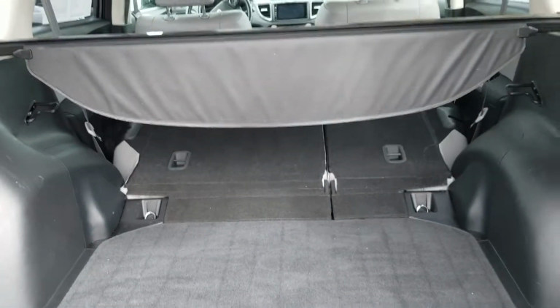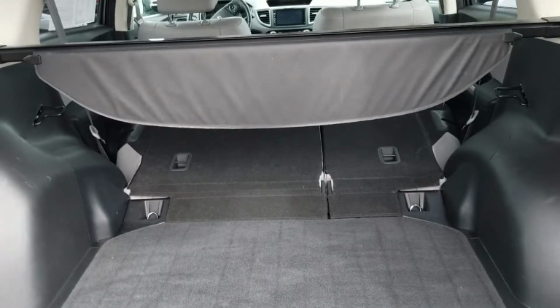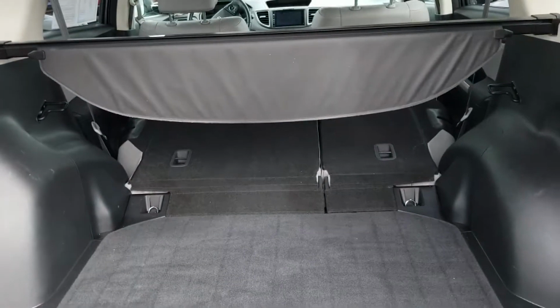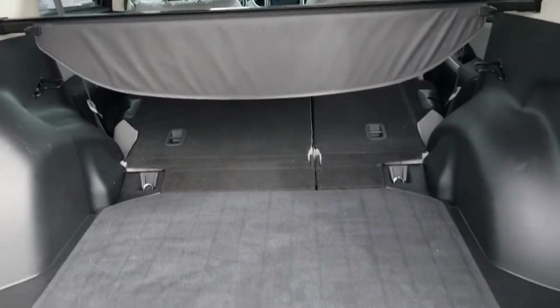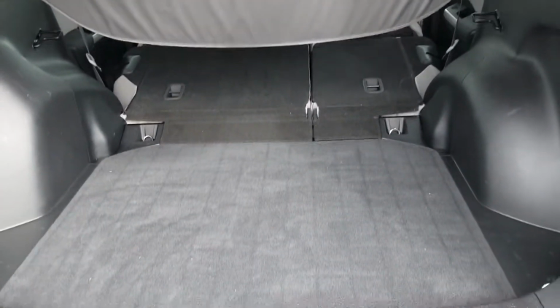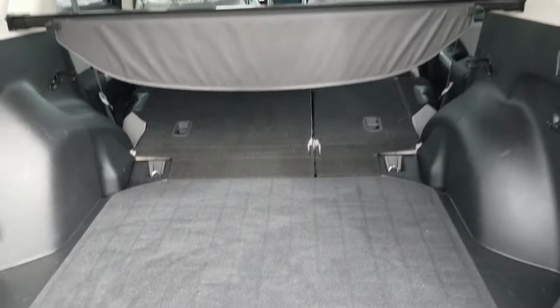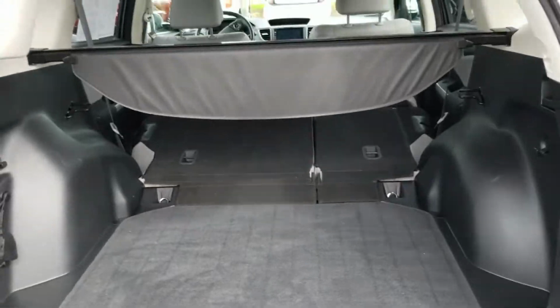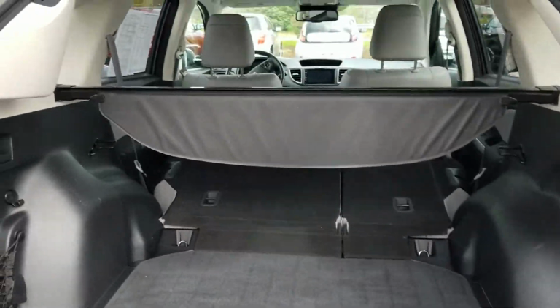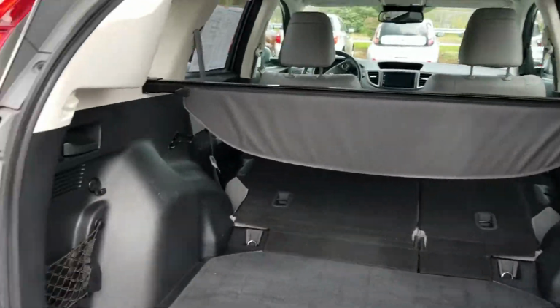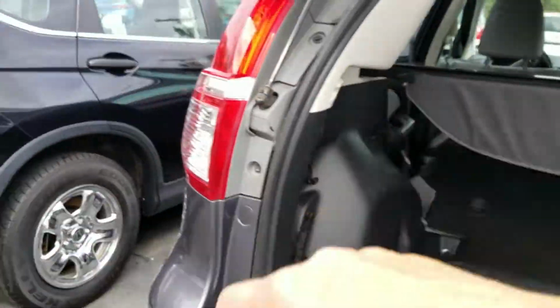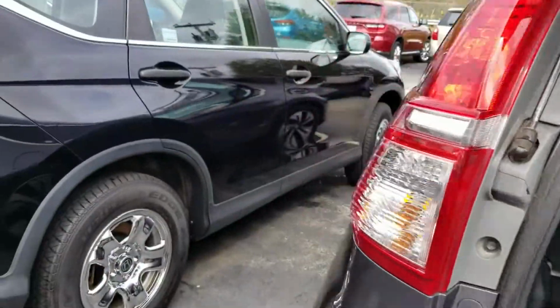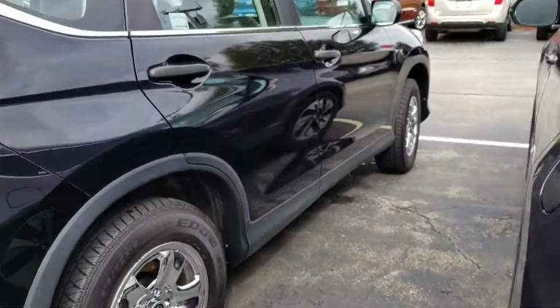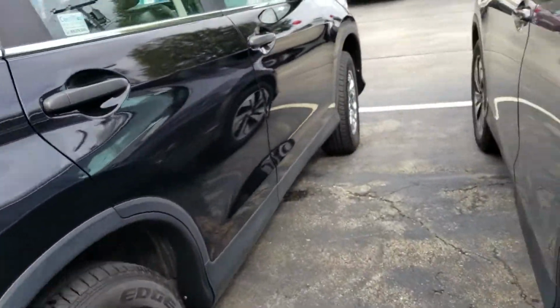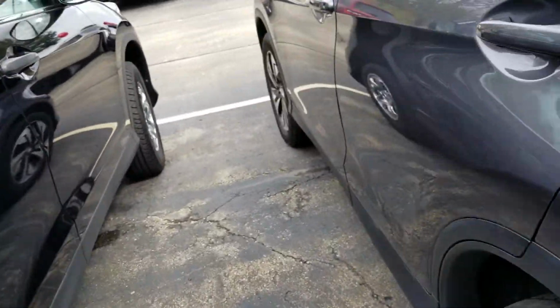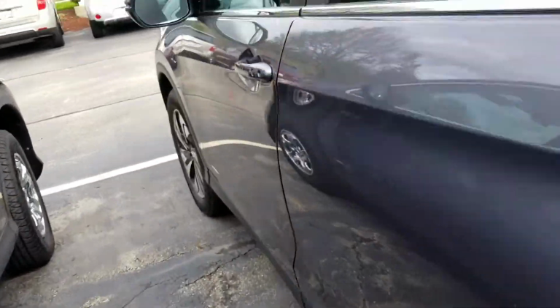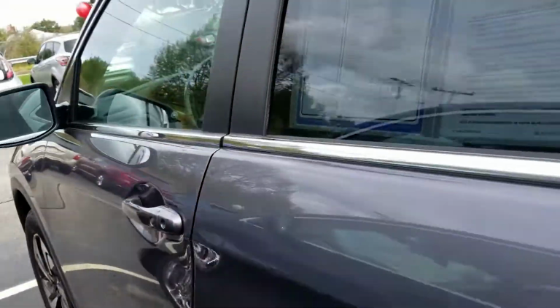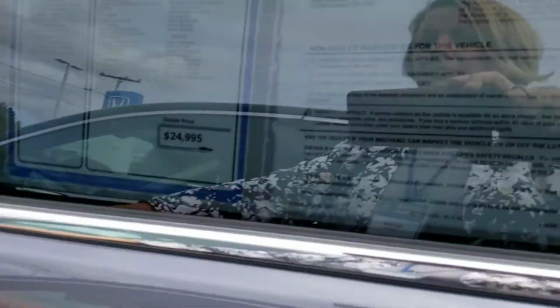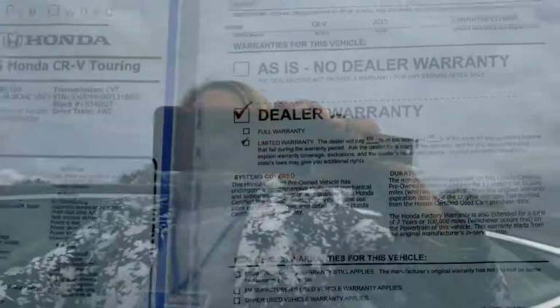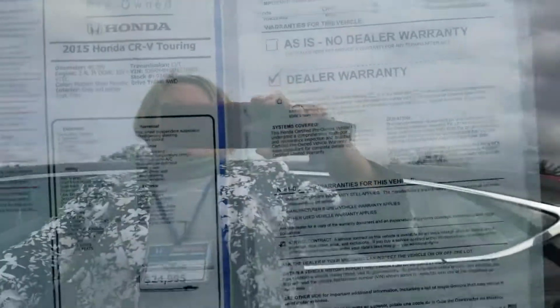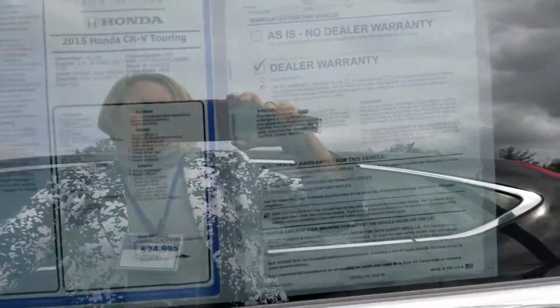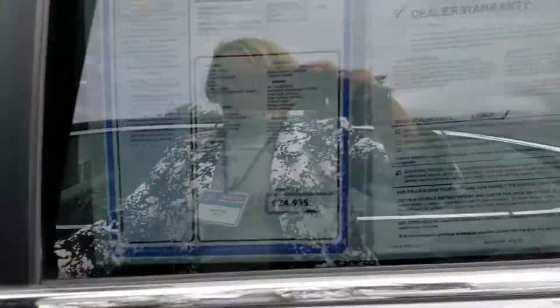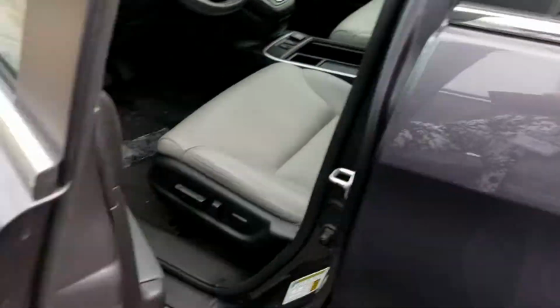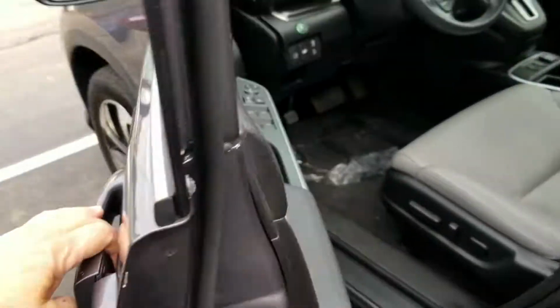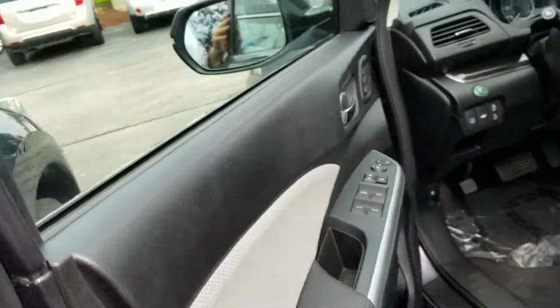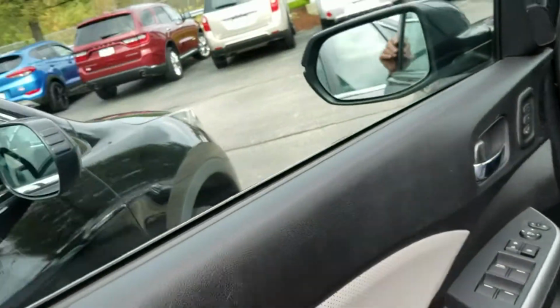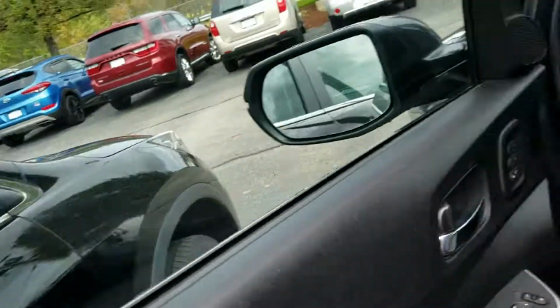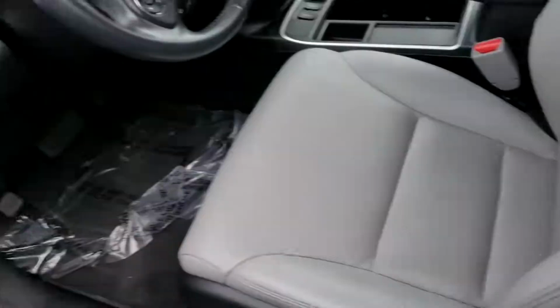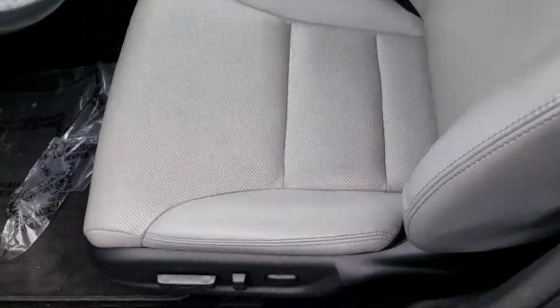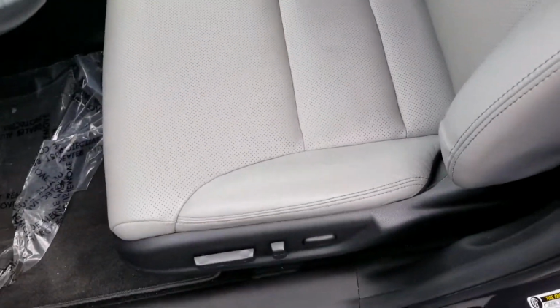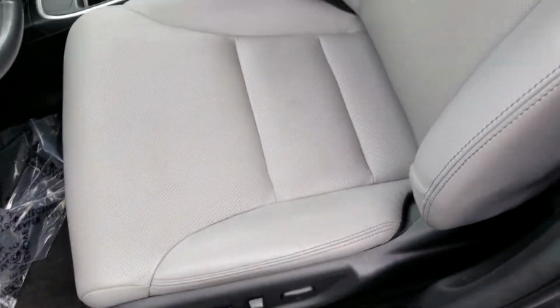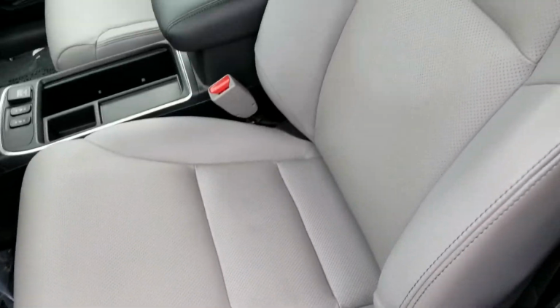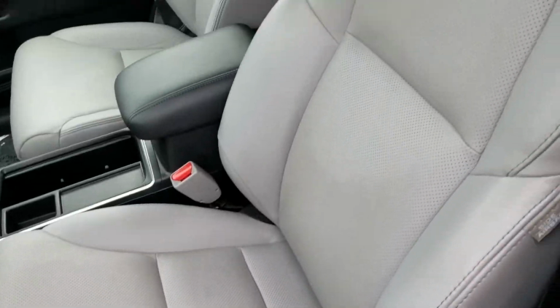All right, I'm gonna go in and I'll go over the interior features for you. Here's the sticker. The door opens as long as you have the fob with you. It has leather seats.